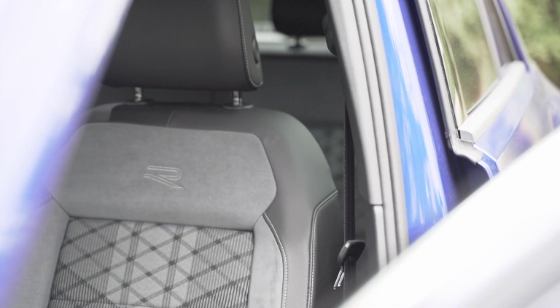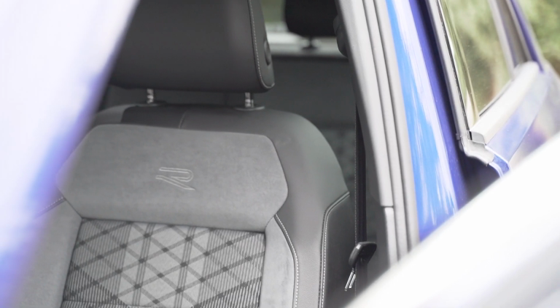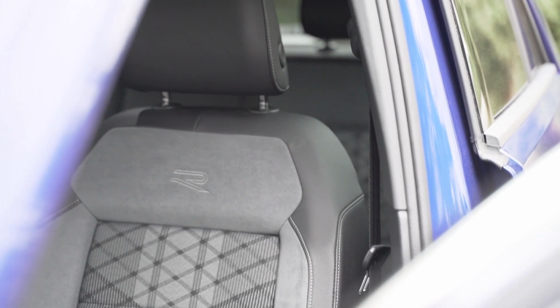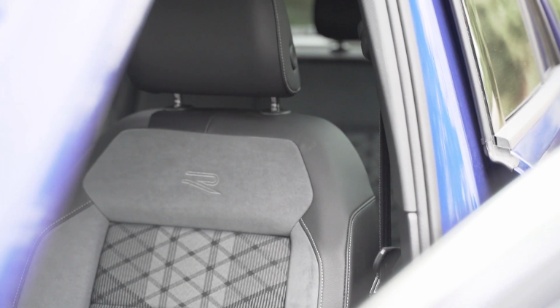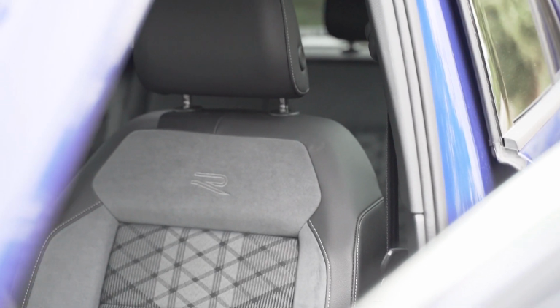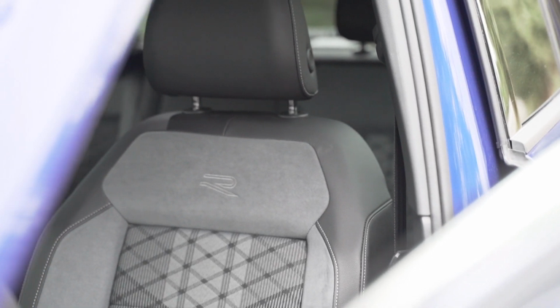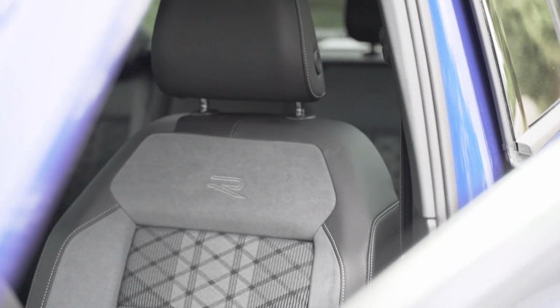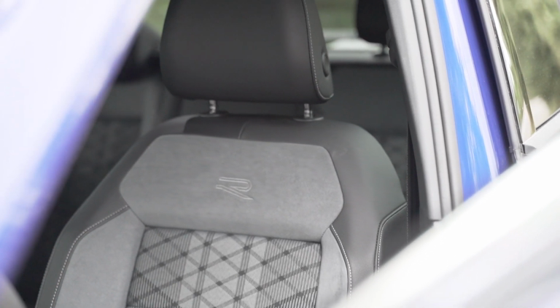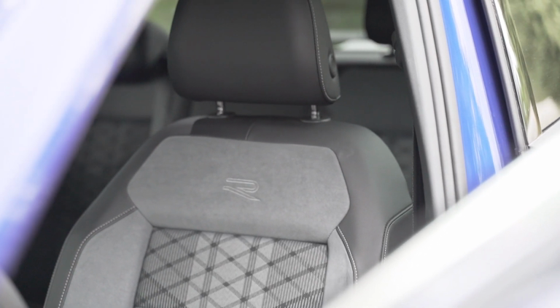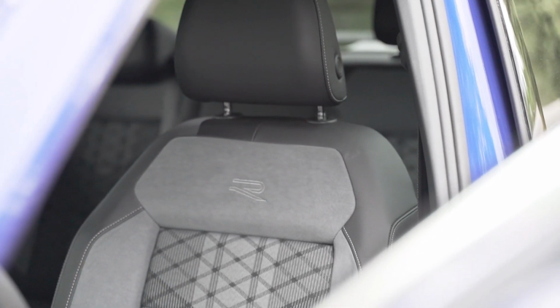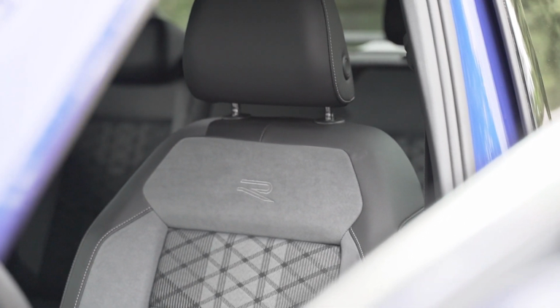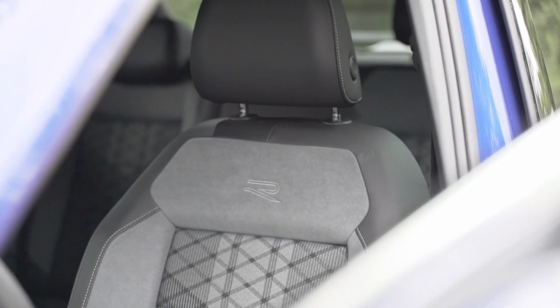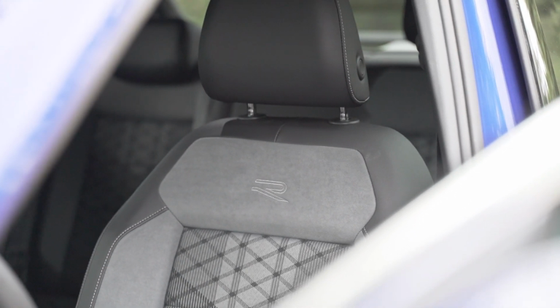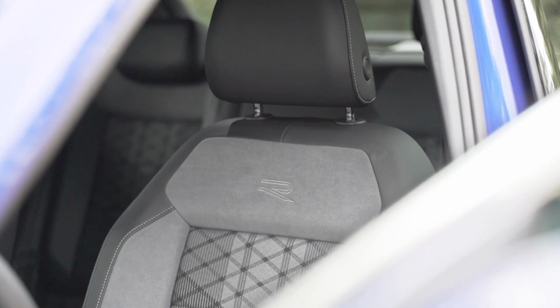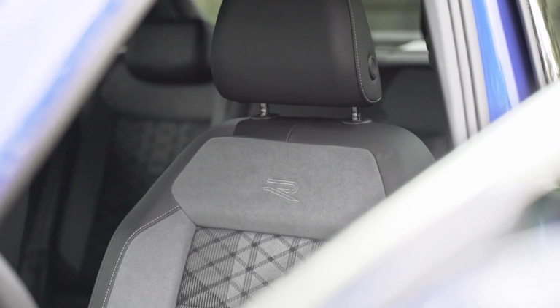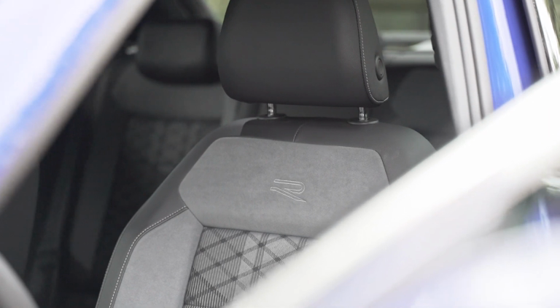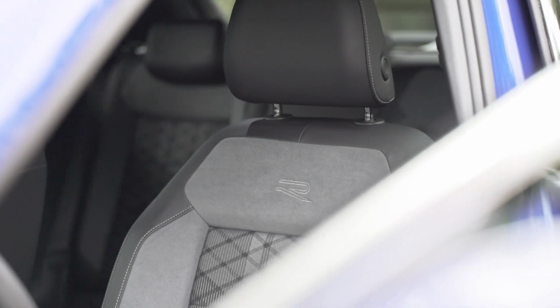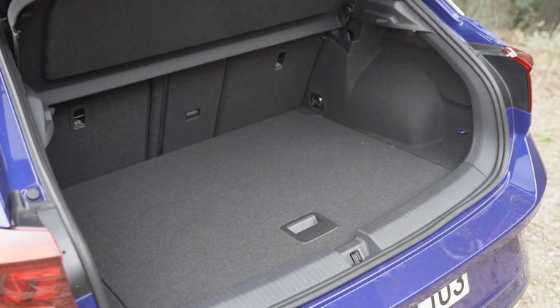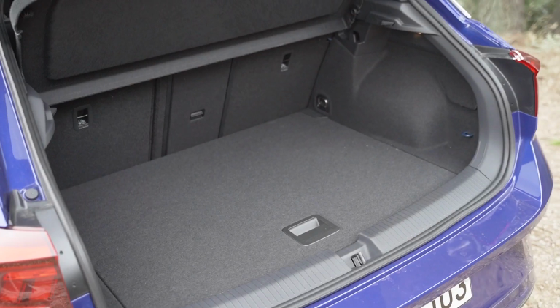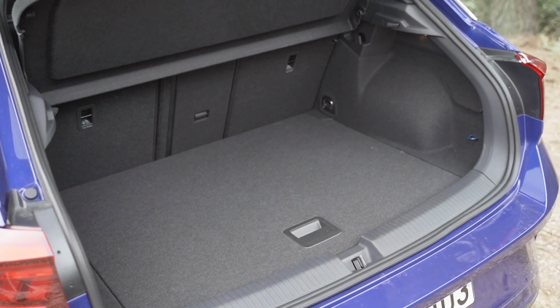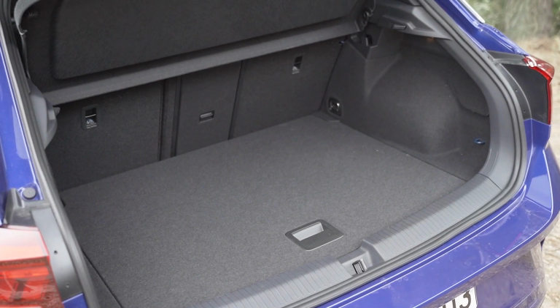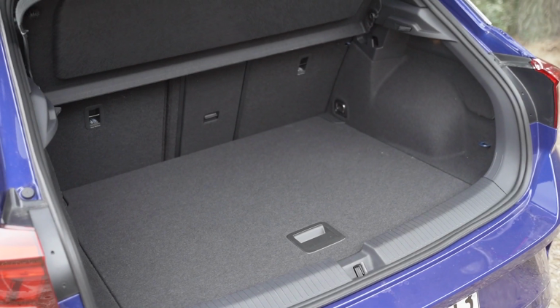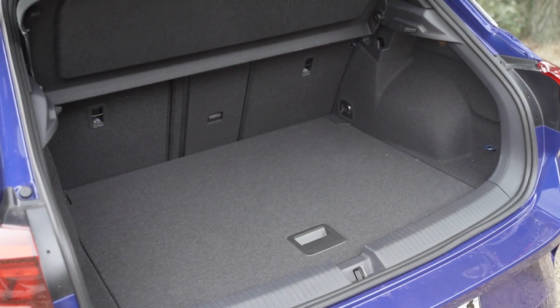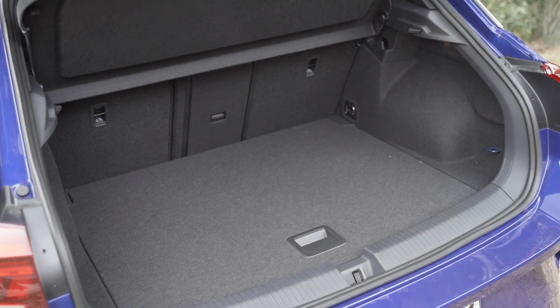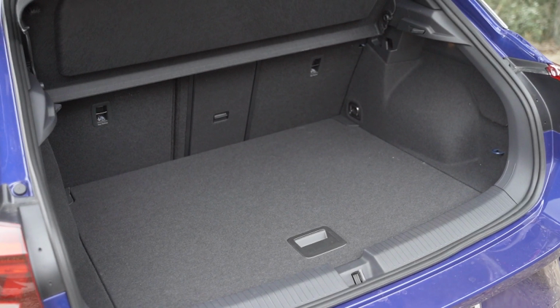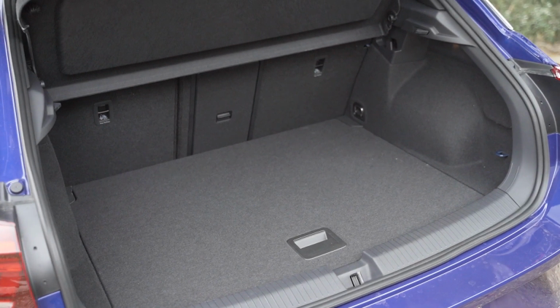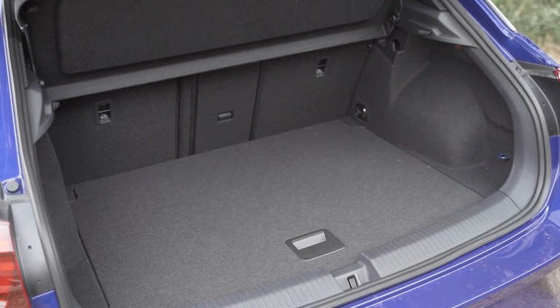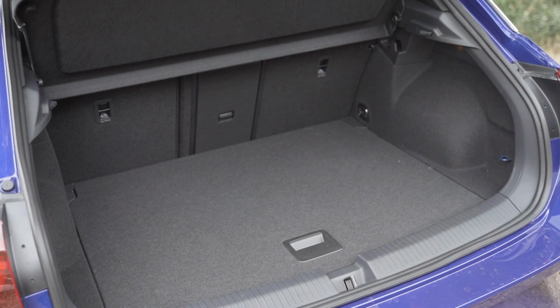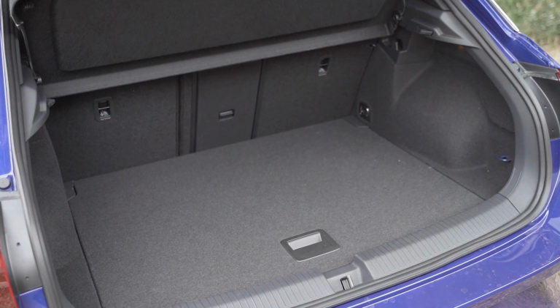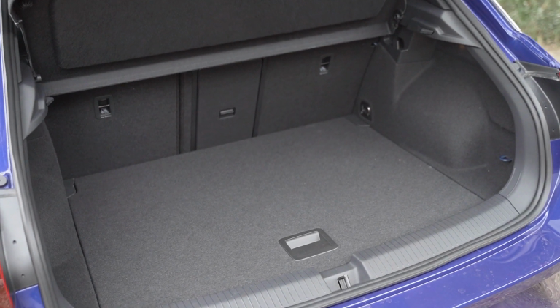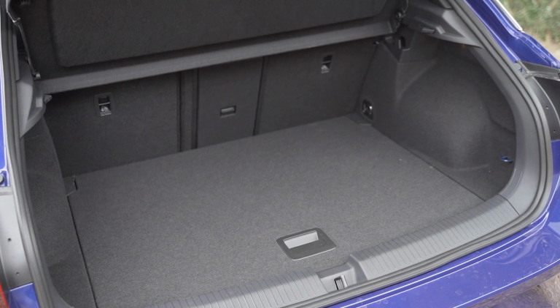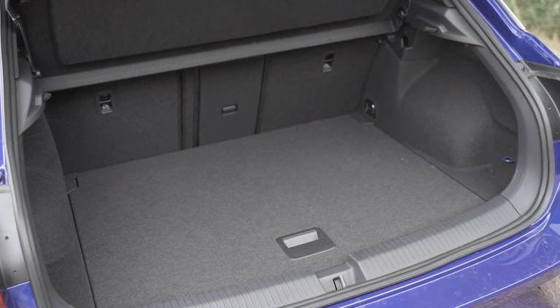The cabin space is very good for 4 people, and in the rear seats even 3 people can fit relatively comfortably. The boot capacity is 414 liters.